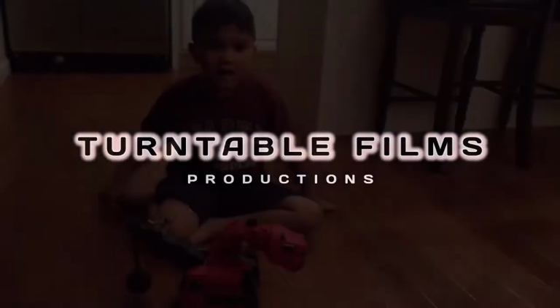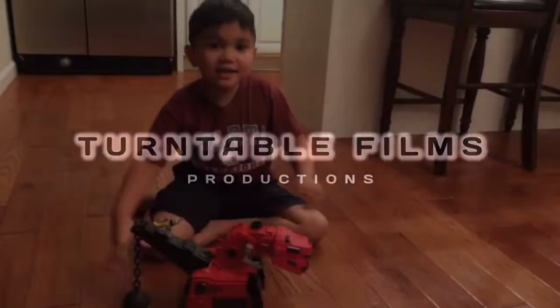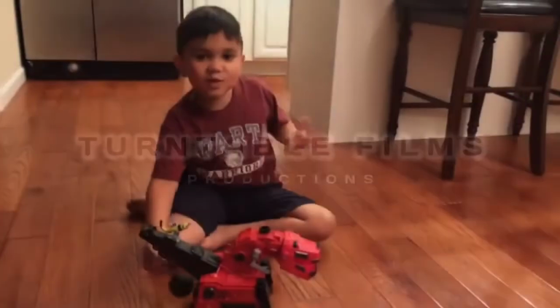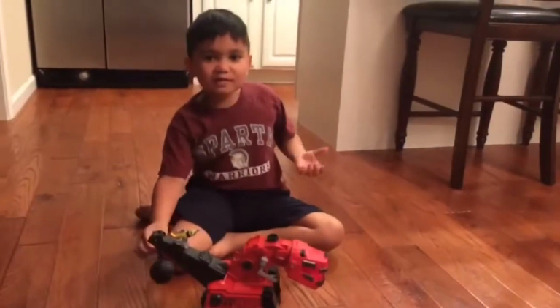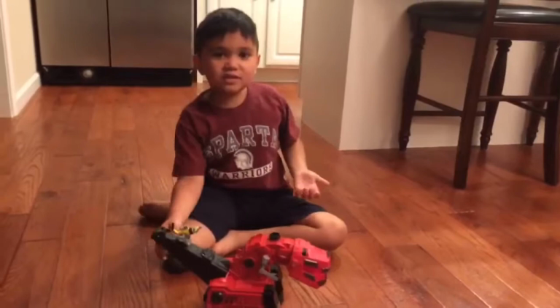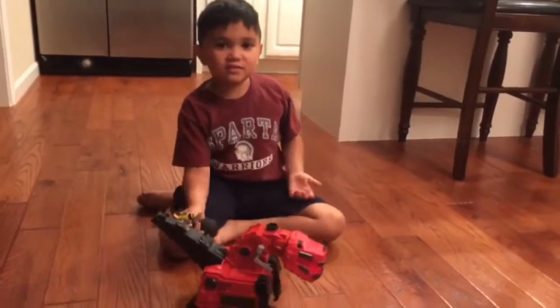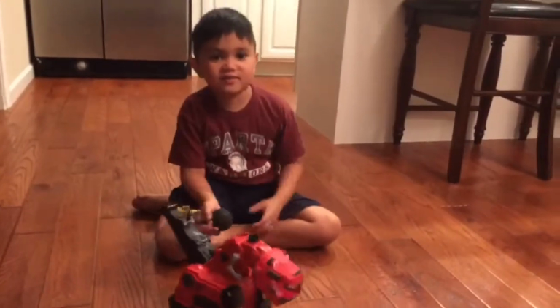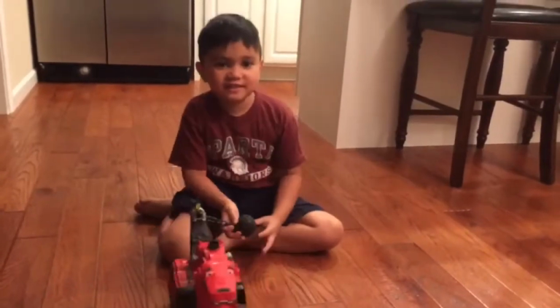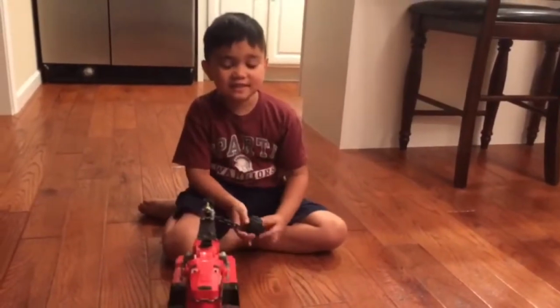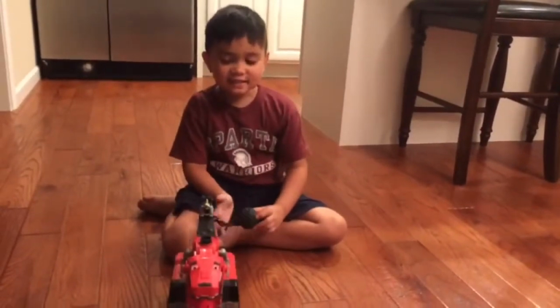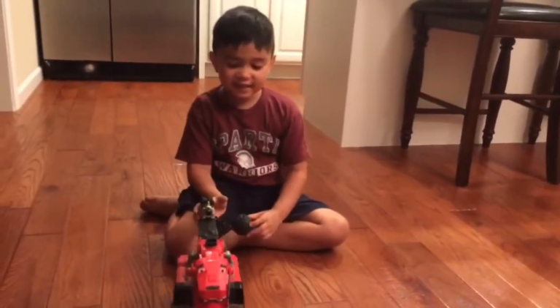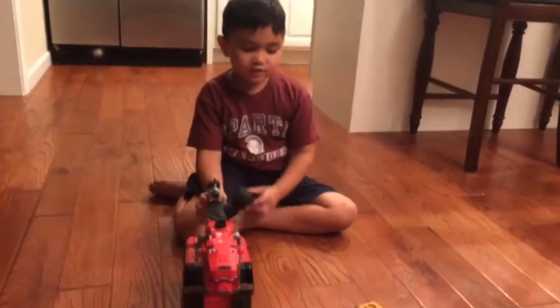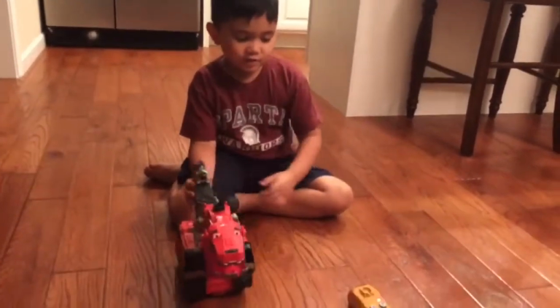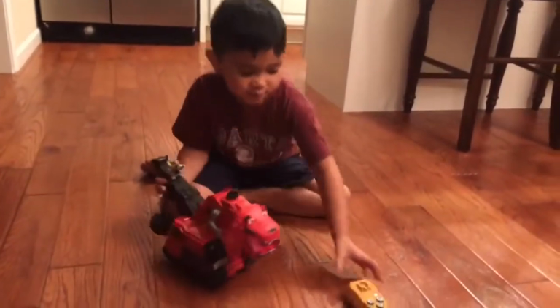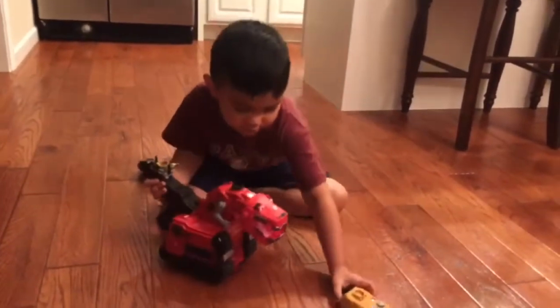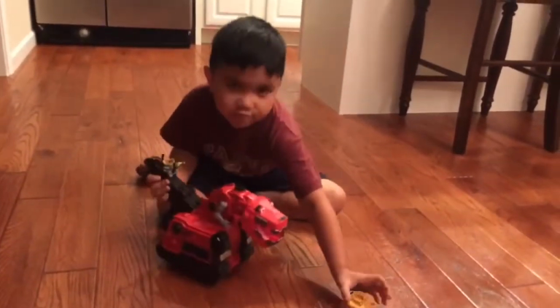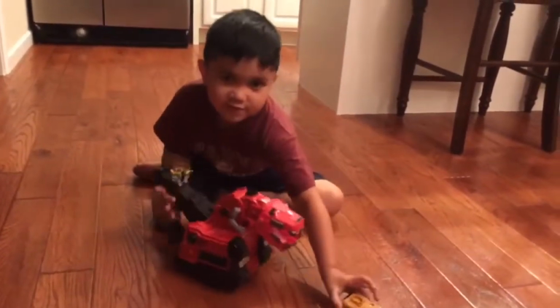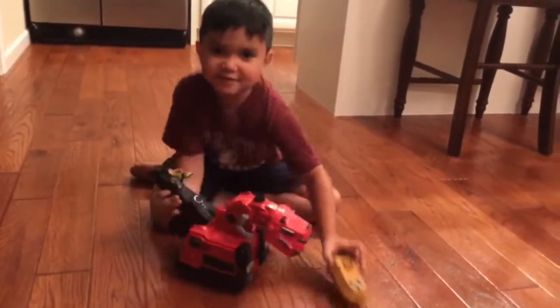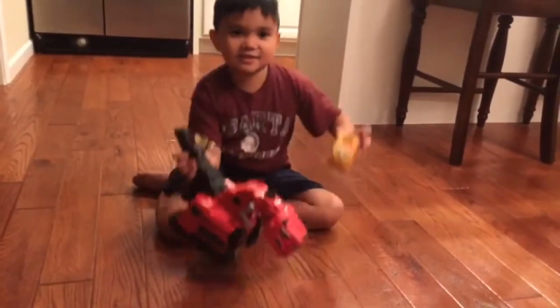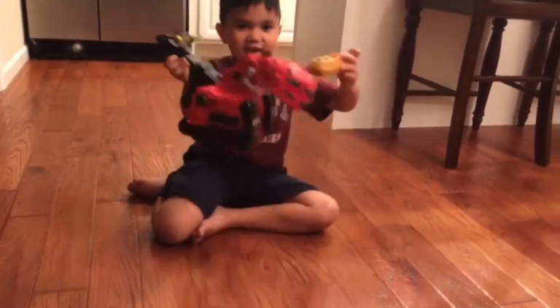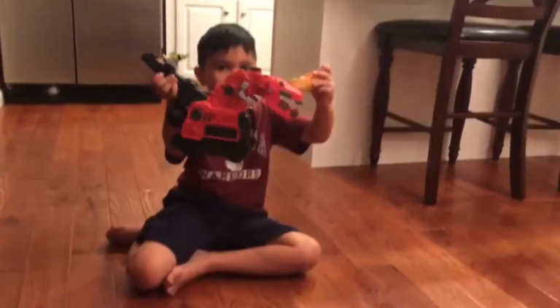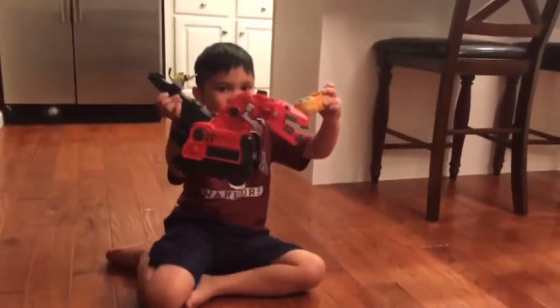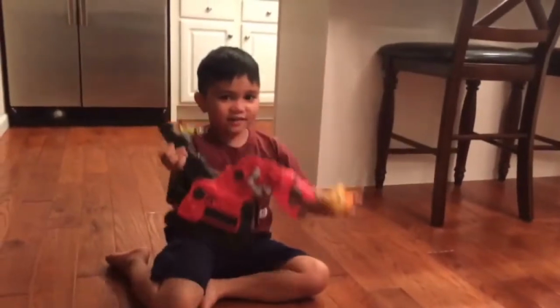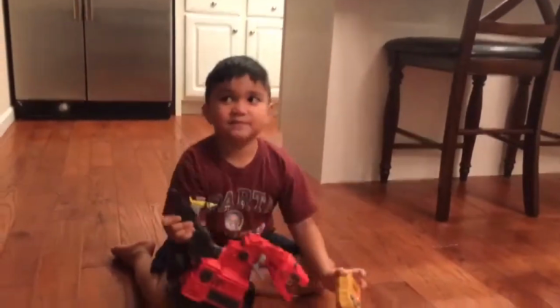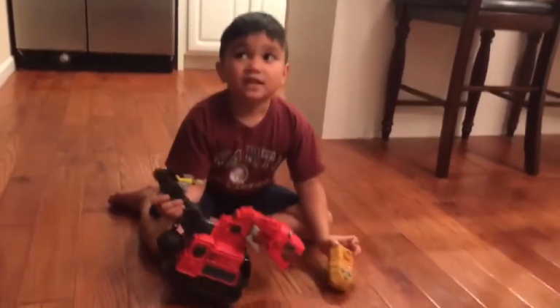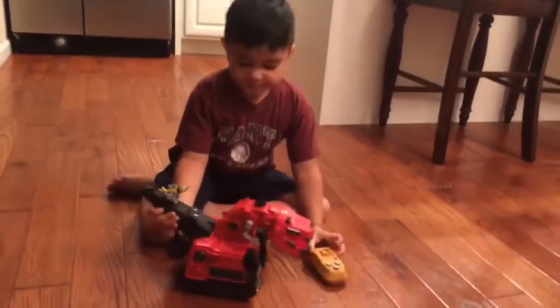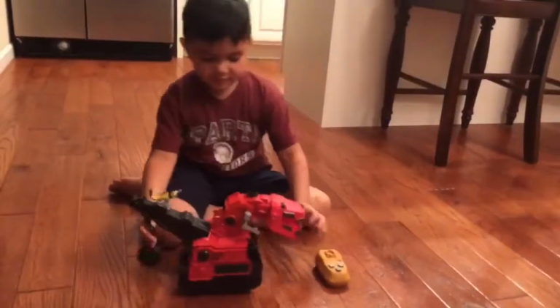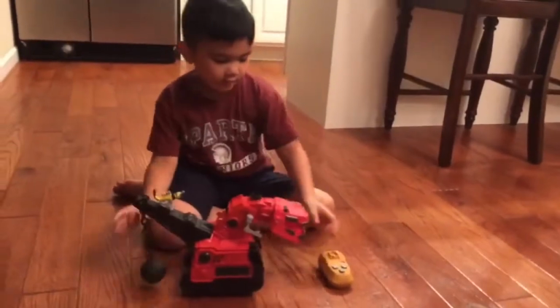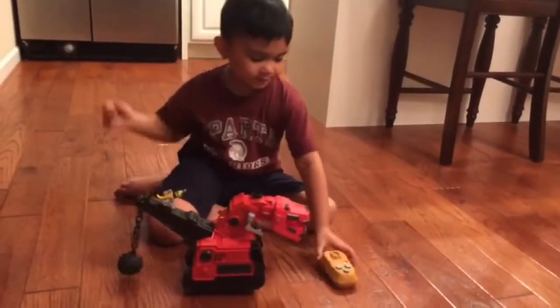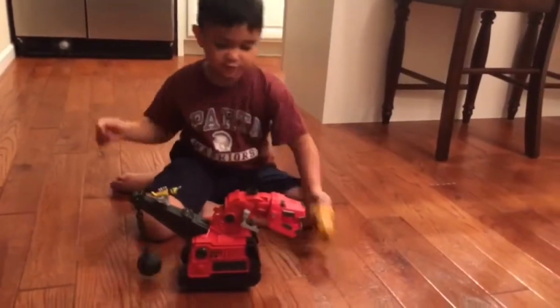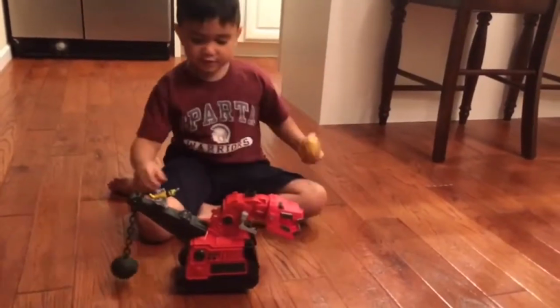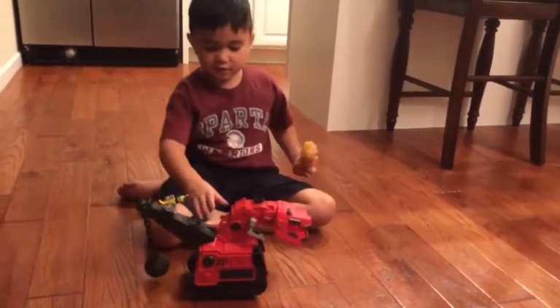Hi guys, welcome back to another episode of the MCC. Today we are going to be showing you the Tide I got. So let's get started.